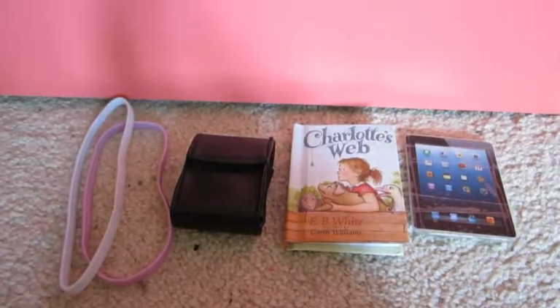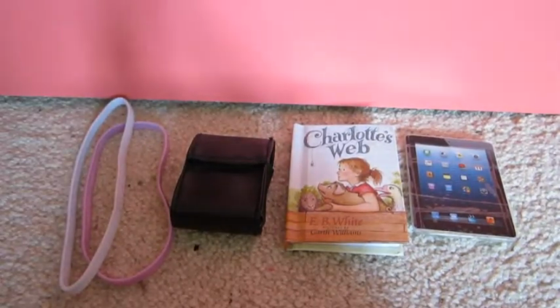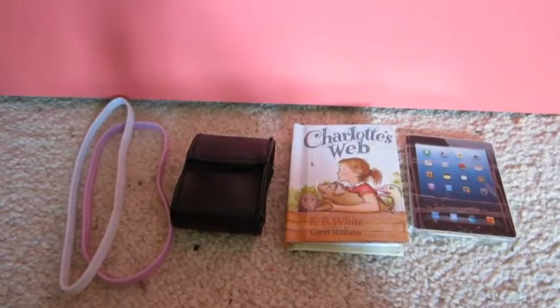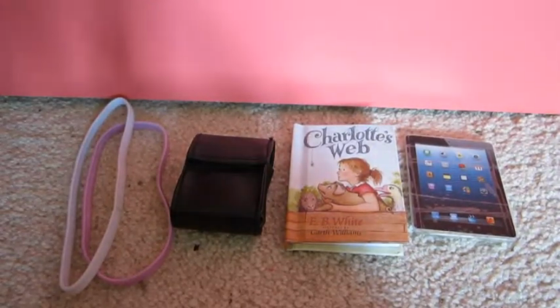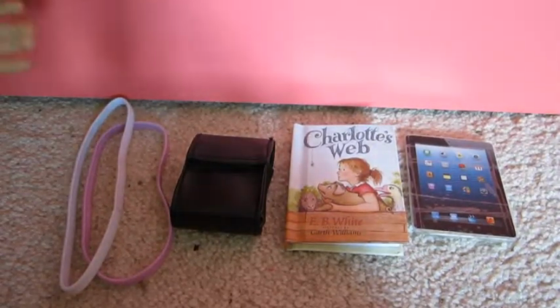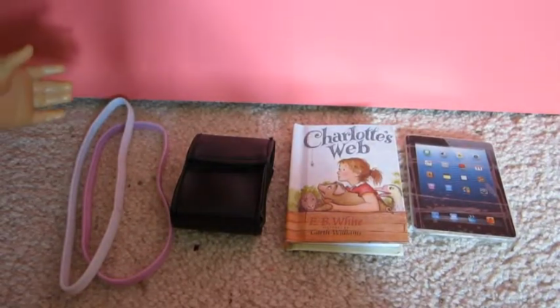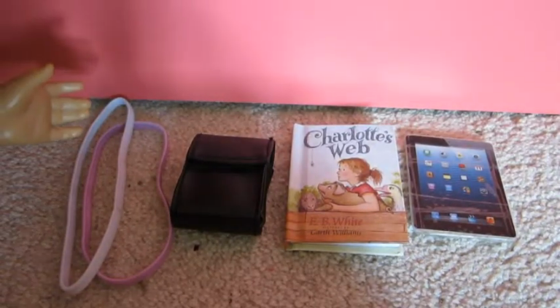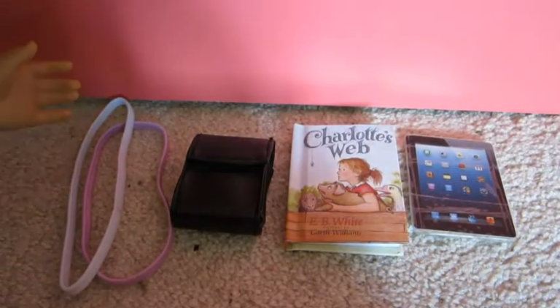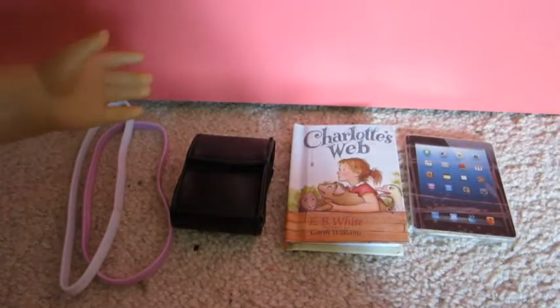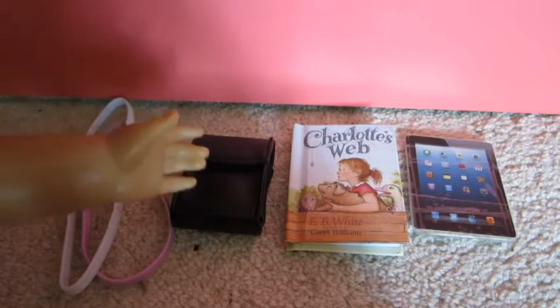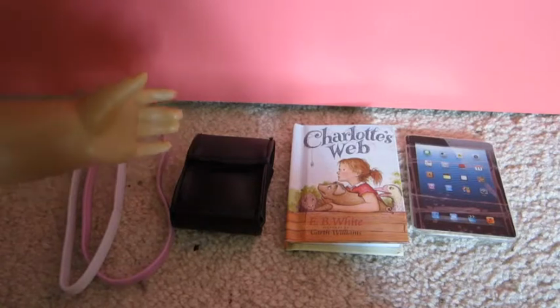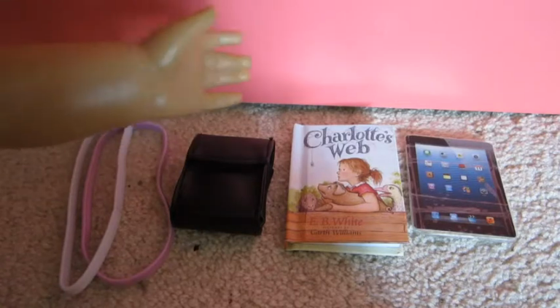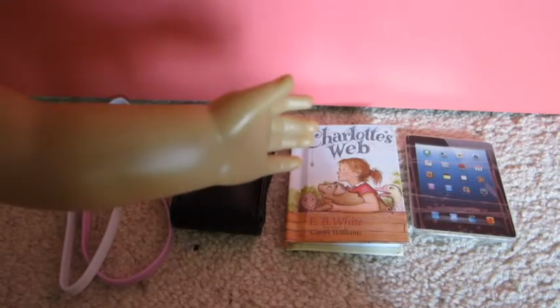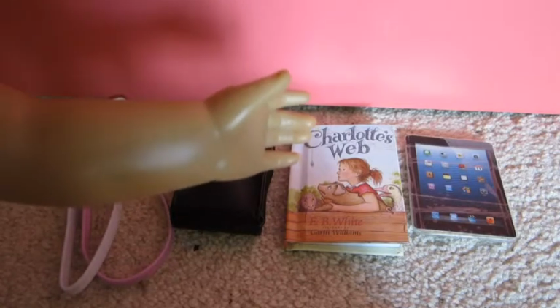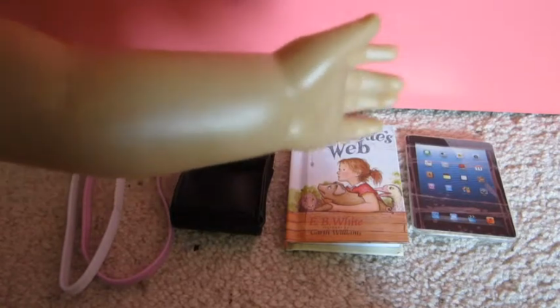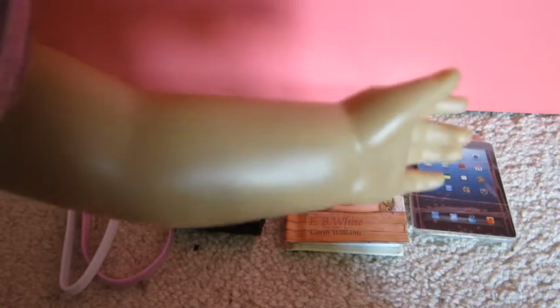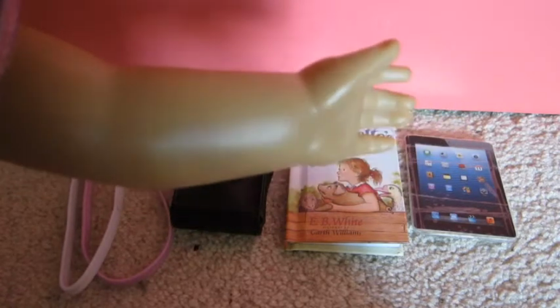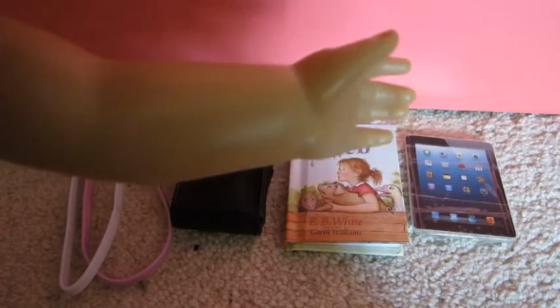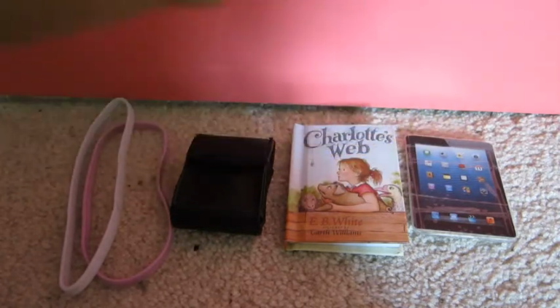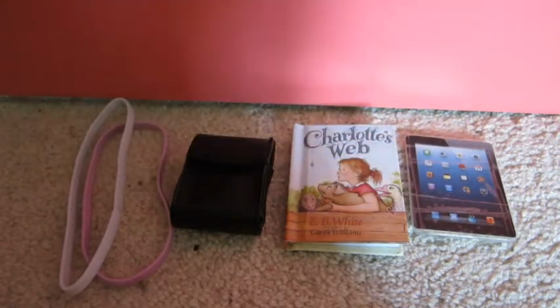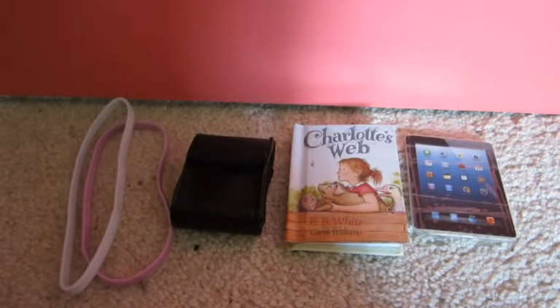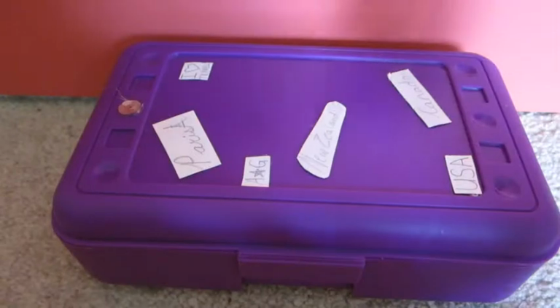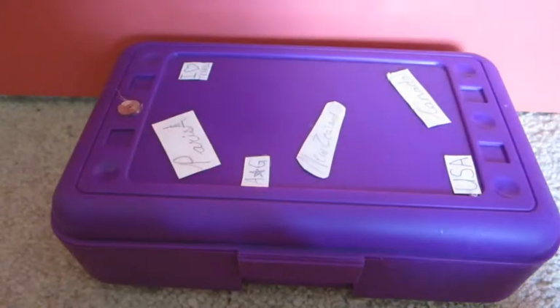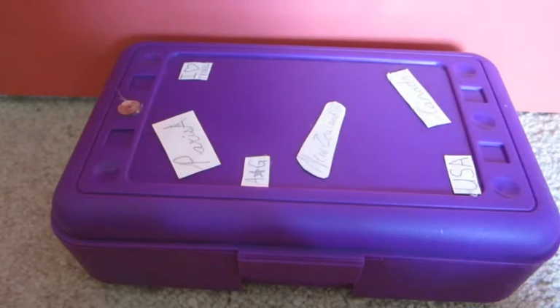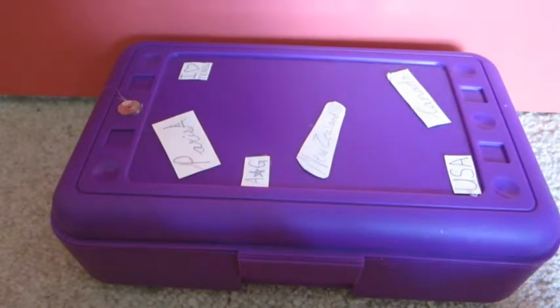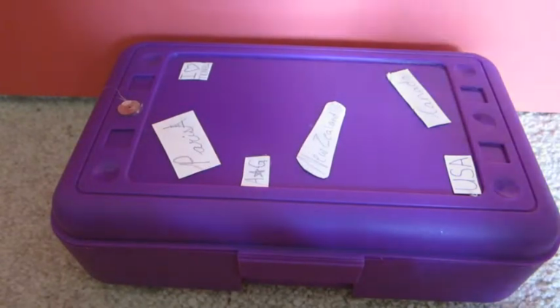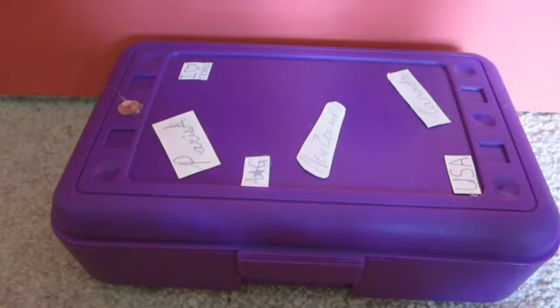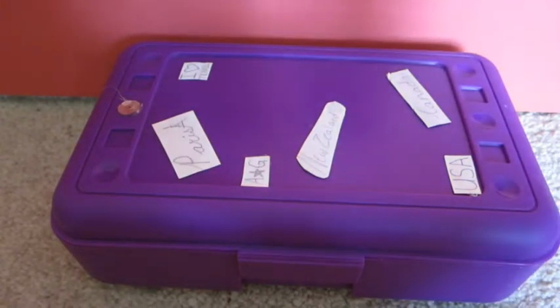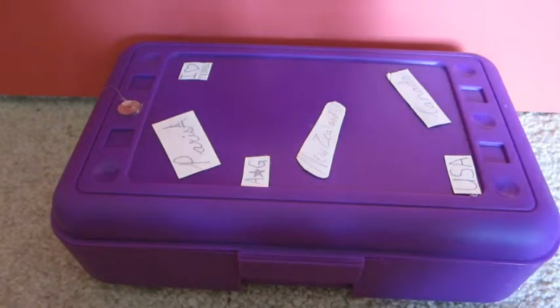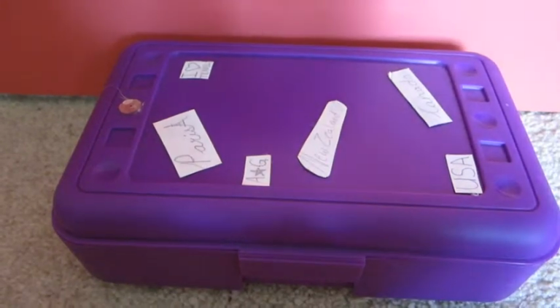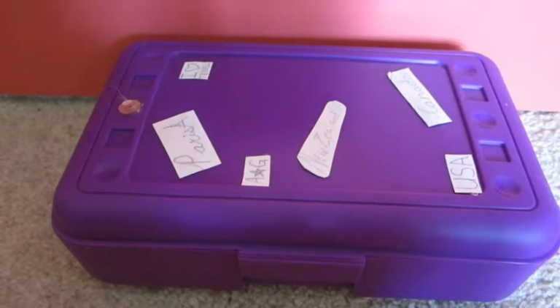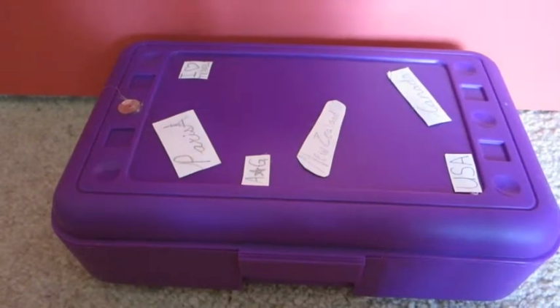...two hair bands, my camera, a book, and my iPad. In my suitcase I'm going to bring...